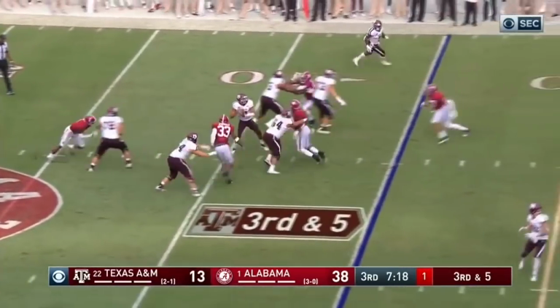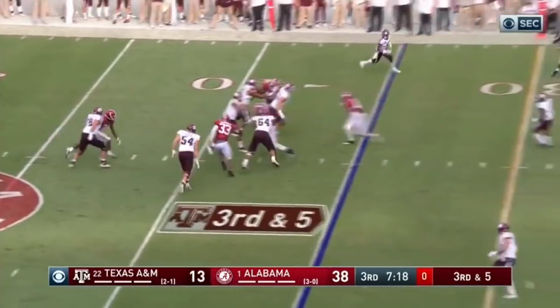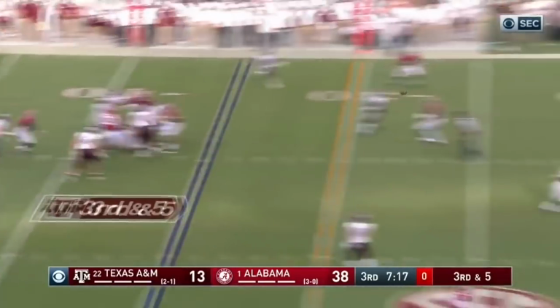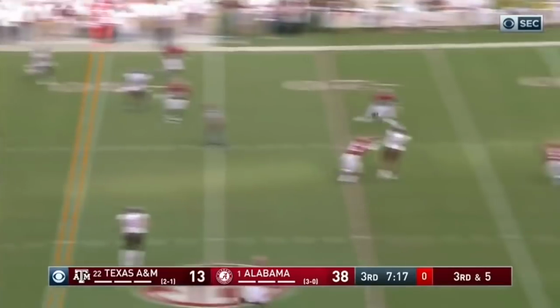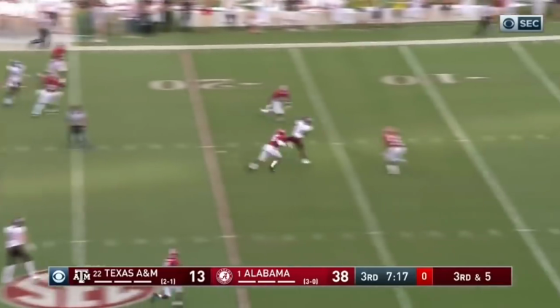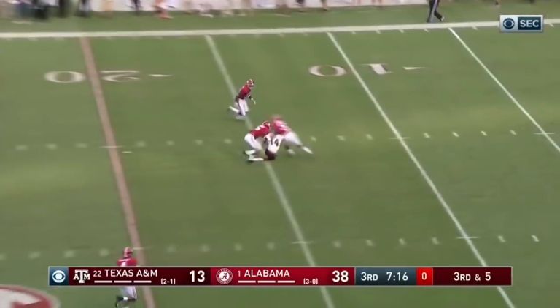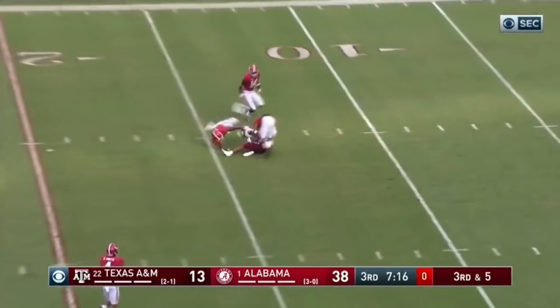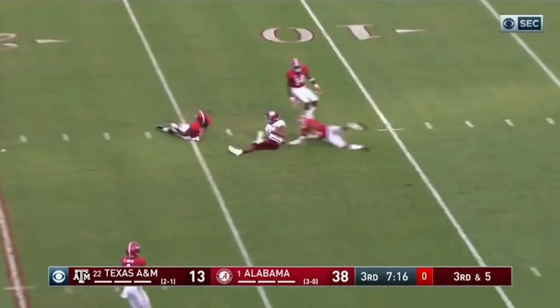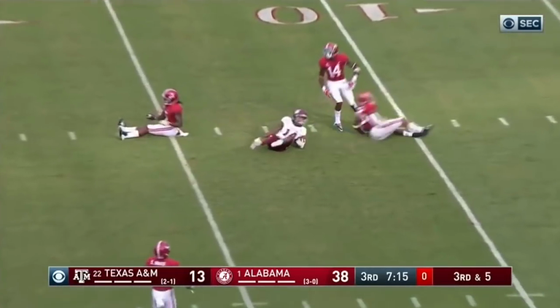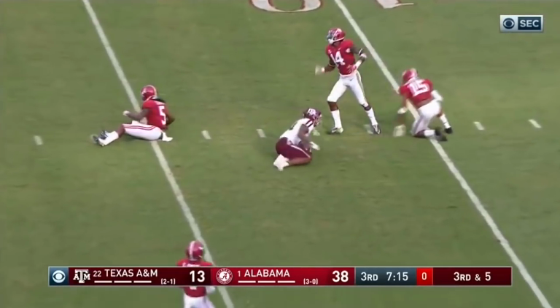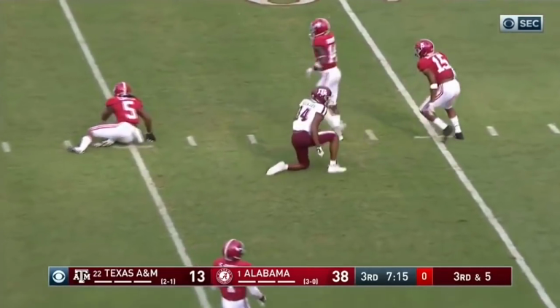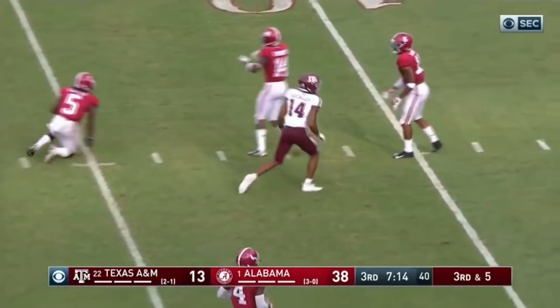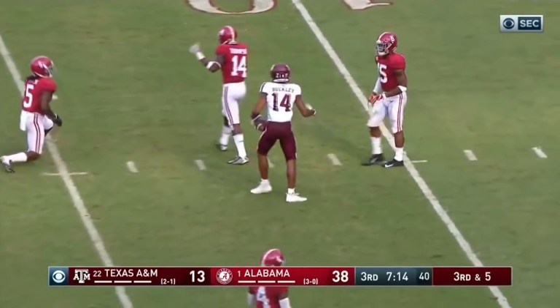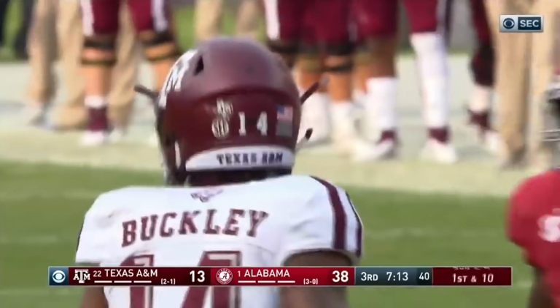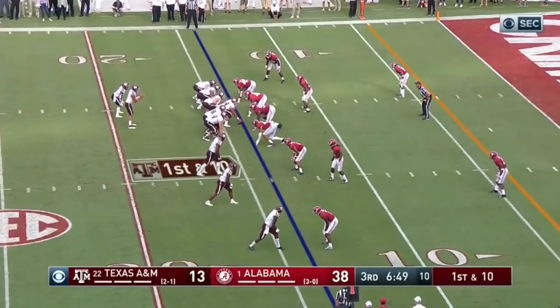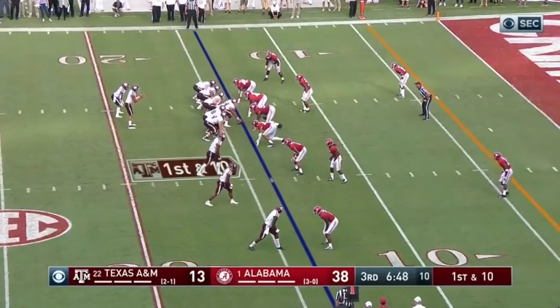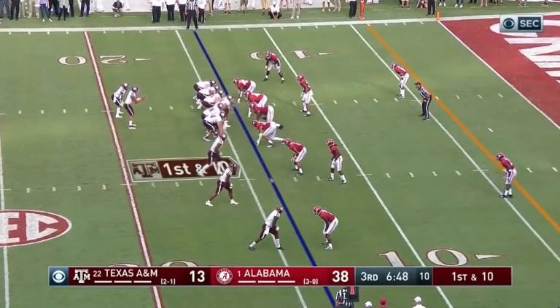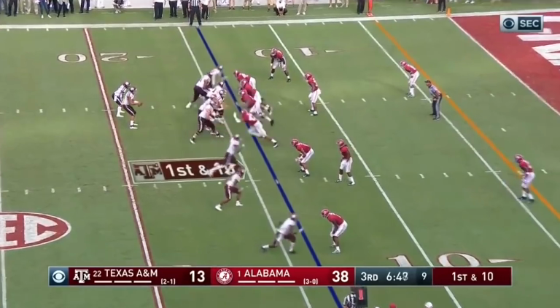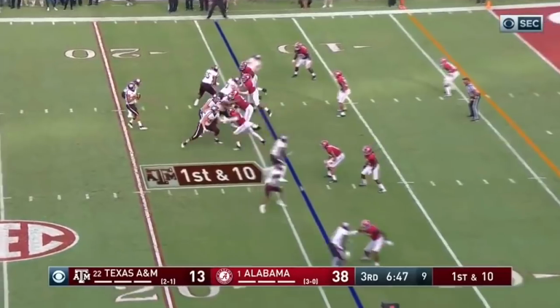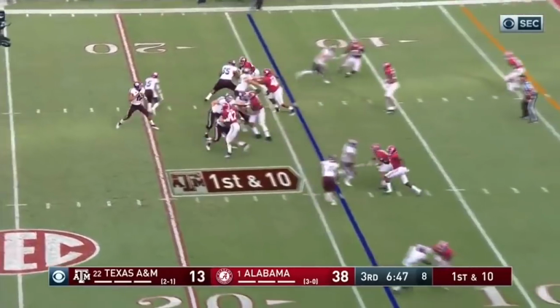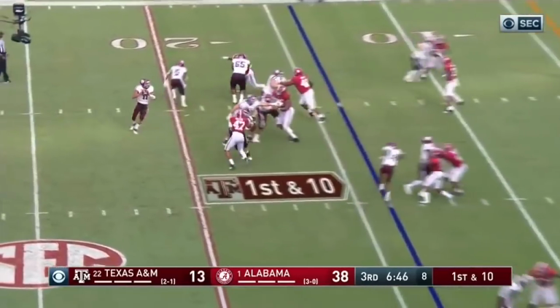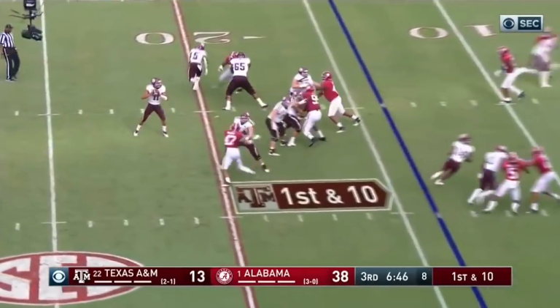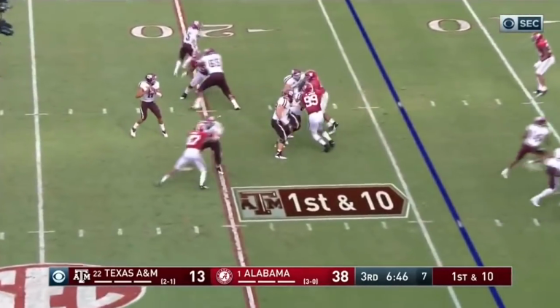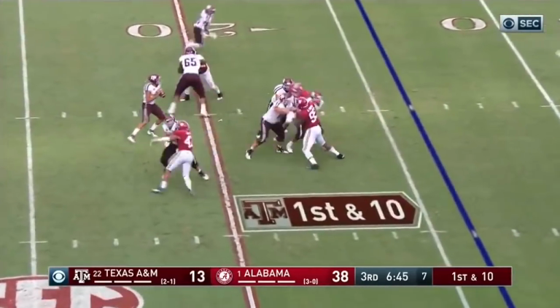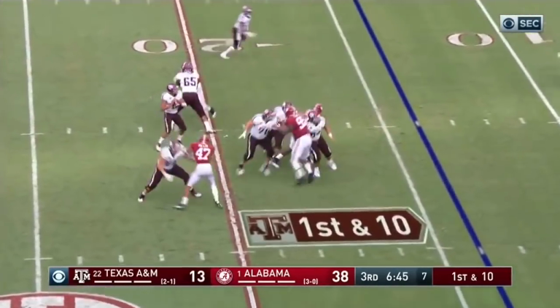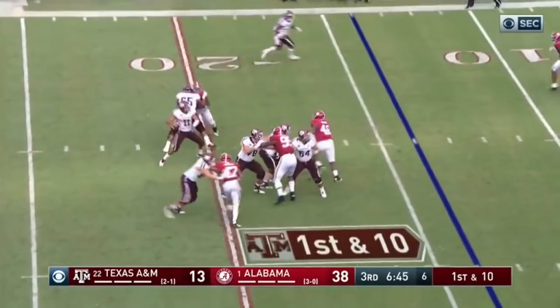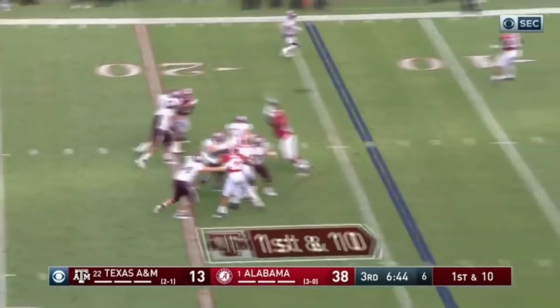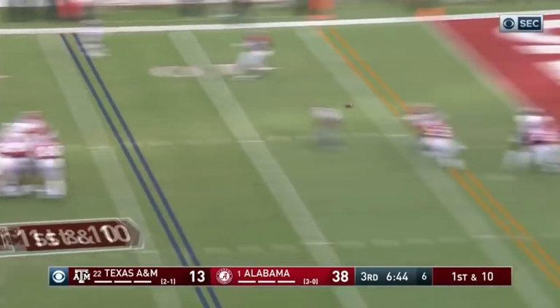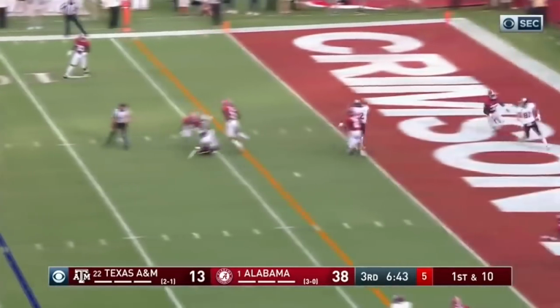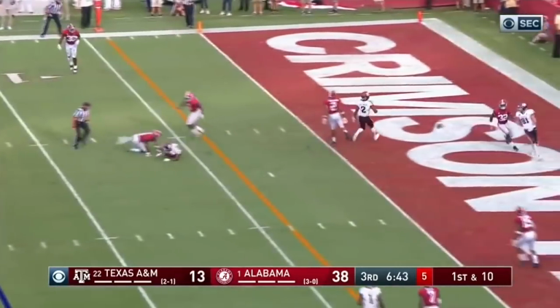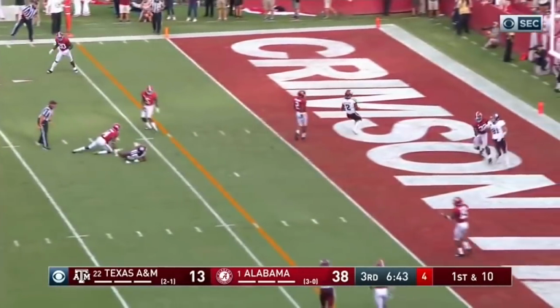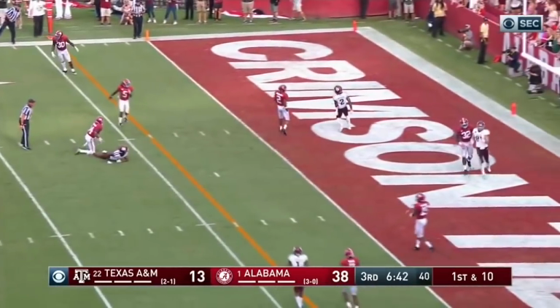Wow. The pocket somehow held up and he delivers a strike to Buckley. First down. Here comes pass number six down the middle. Incomplete.